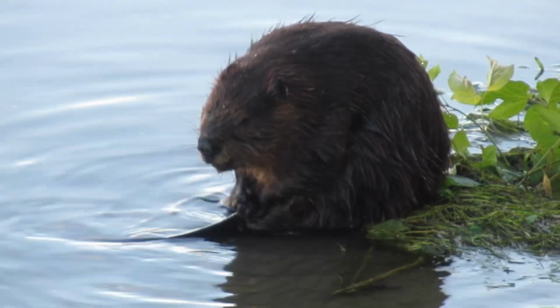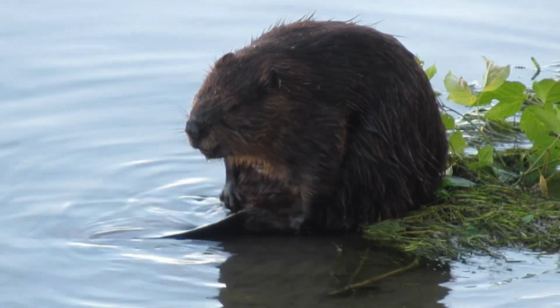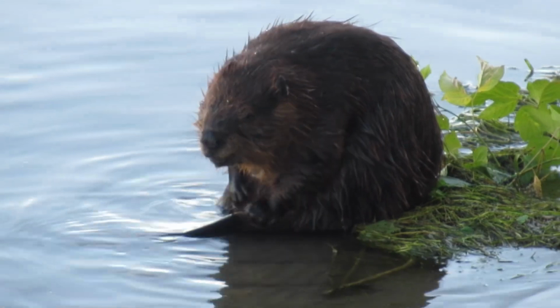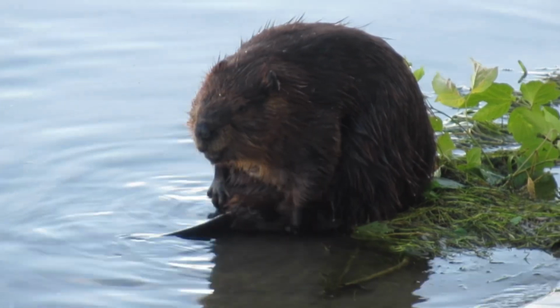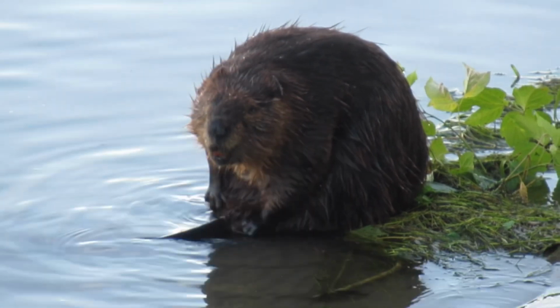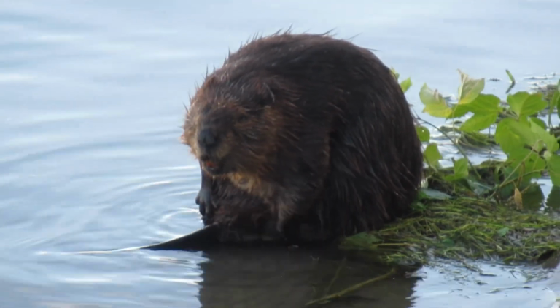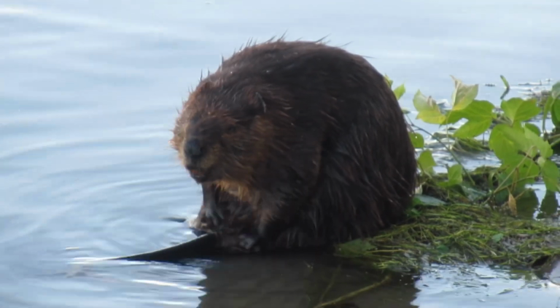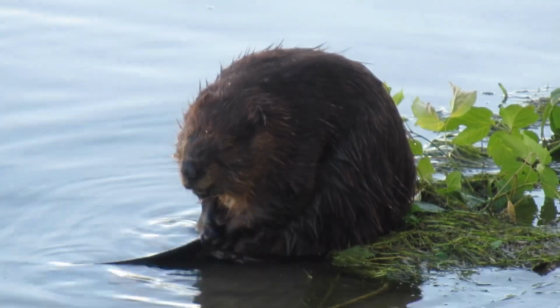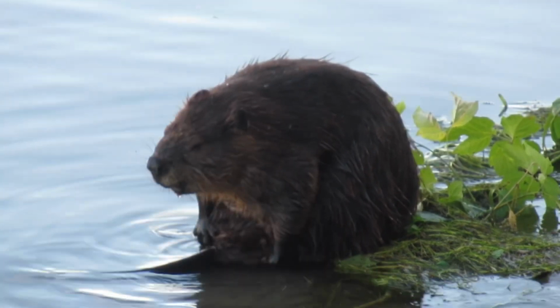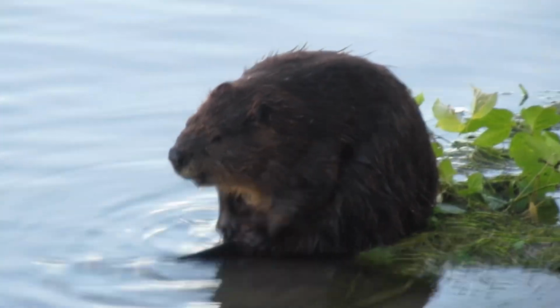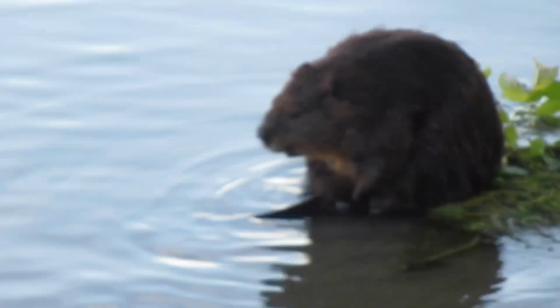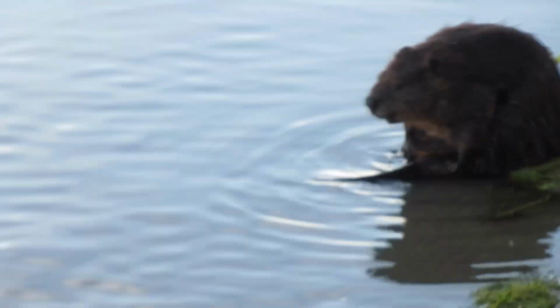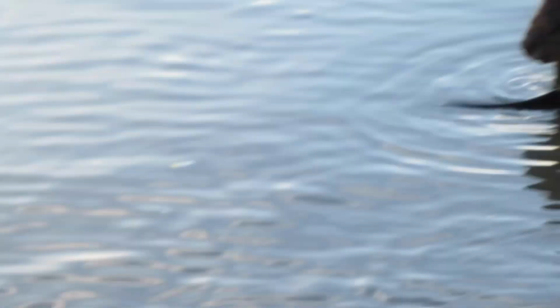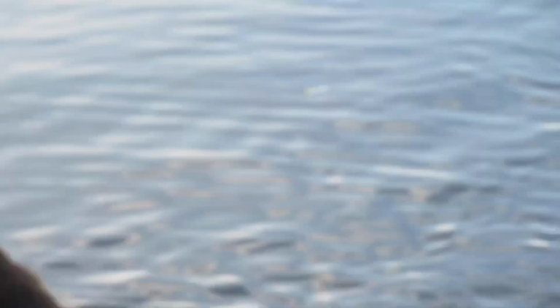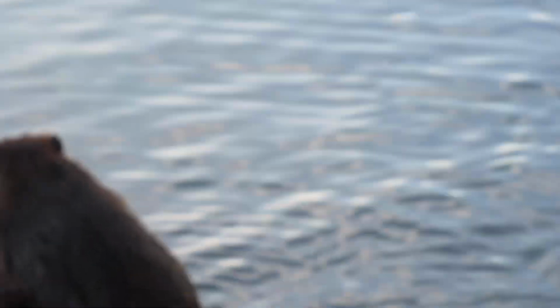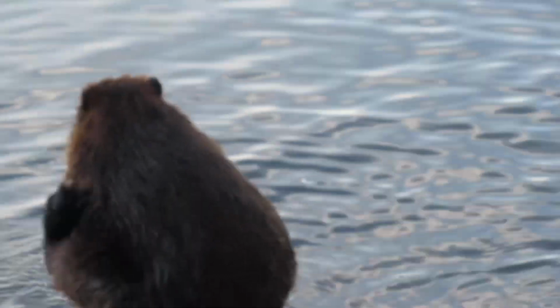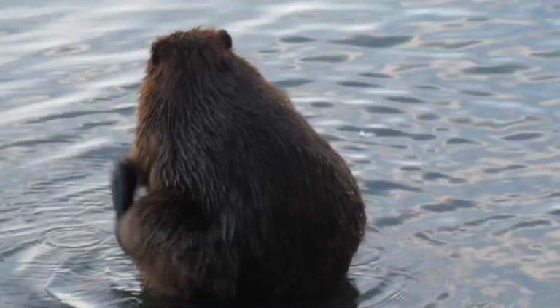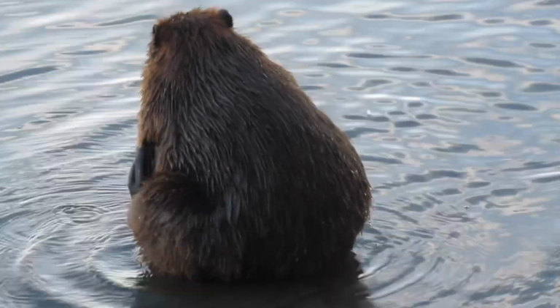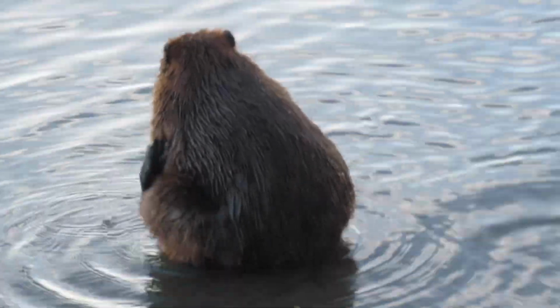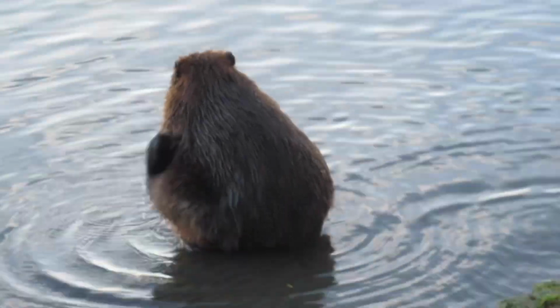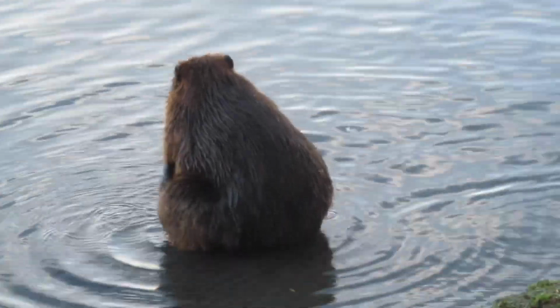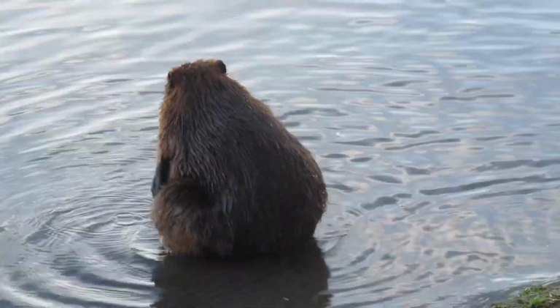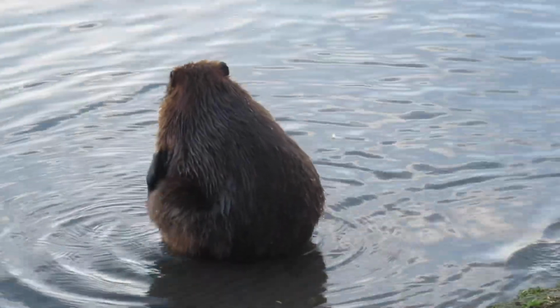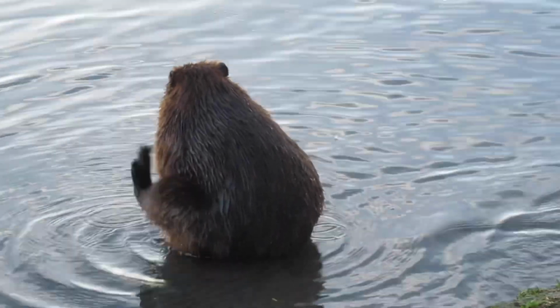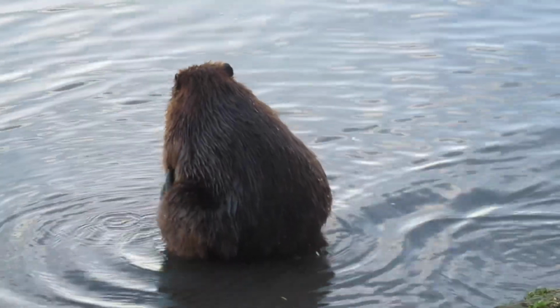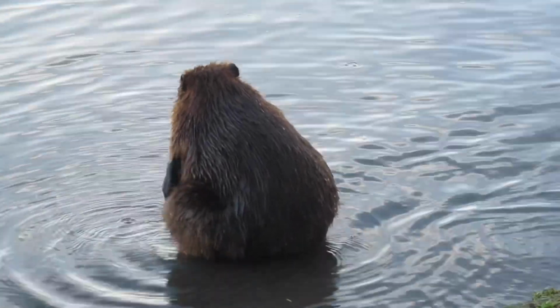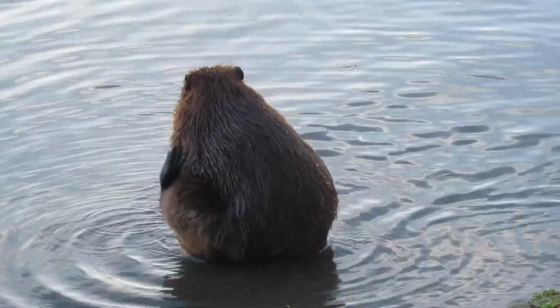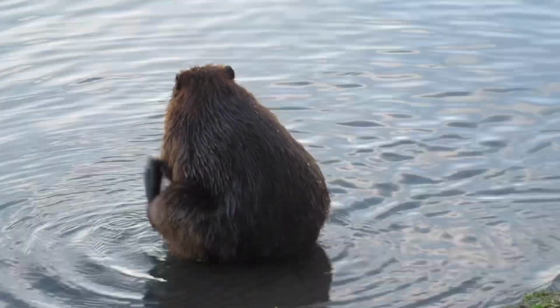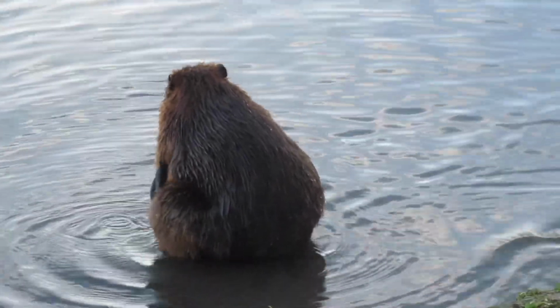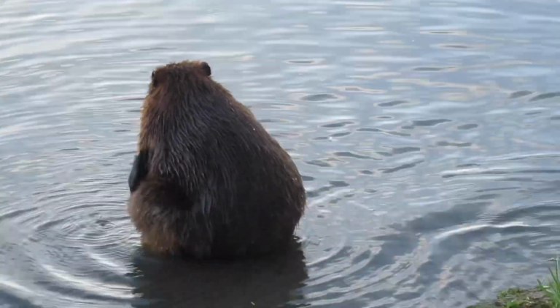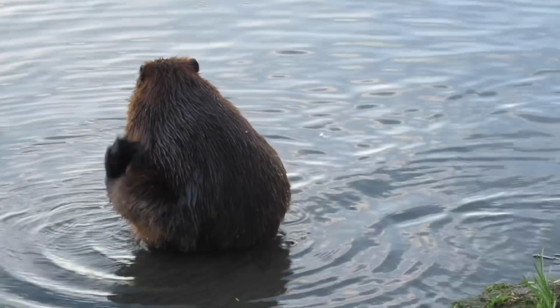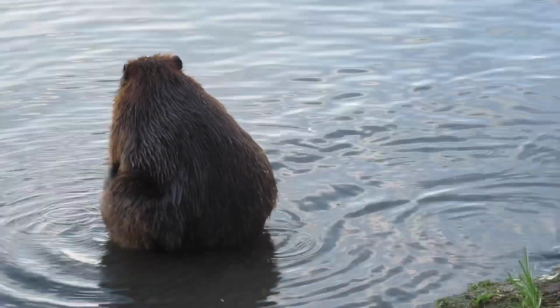The reason beavers sit on their haunches is that it exposes their cloaca, which is where they get the oil from. They get the oil on their hands and feet and then spread it around their body.